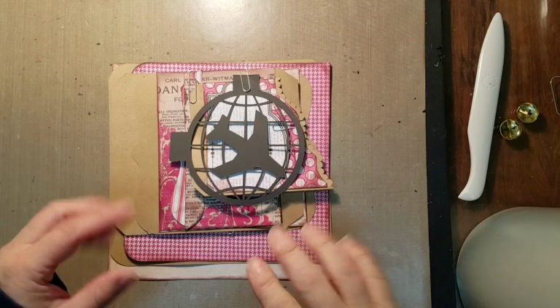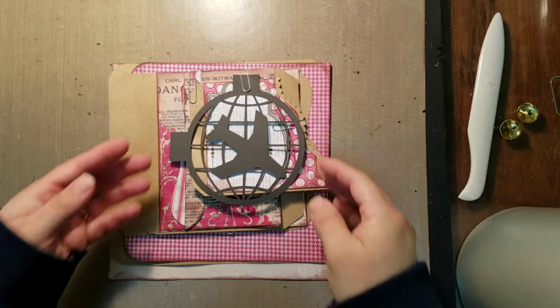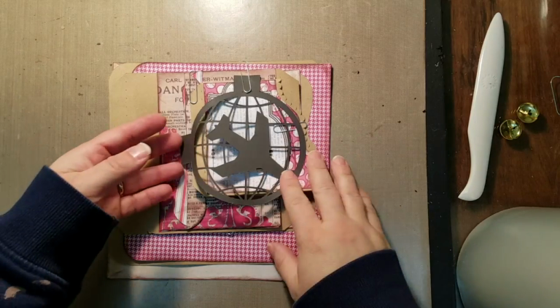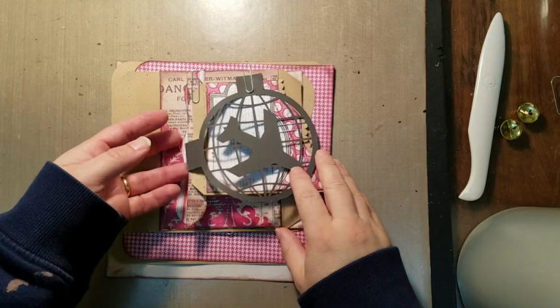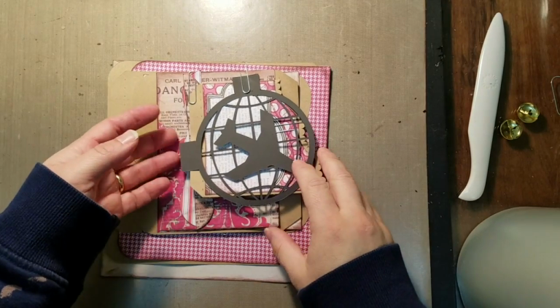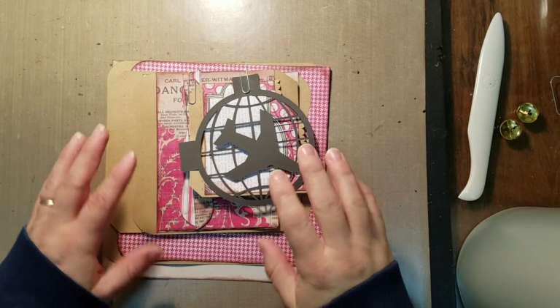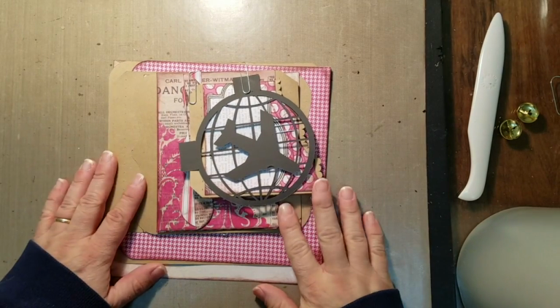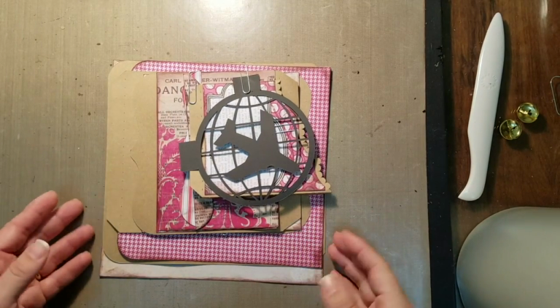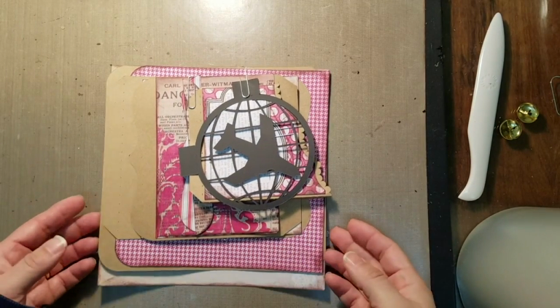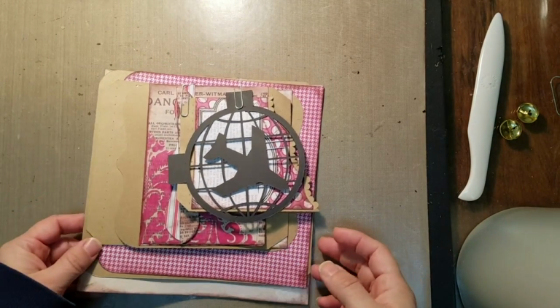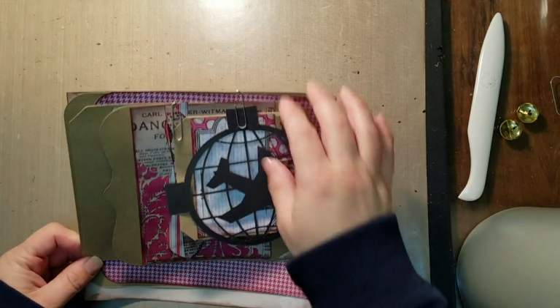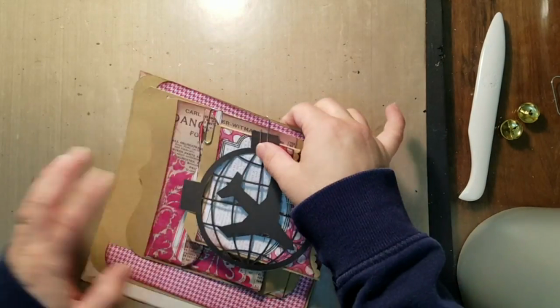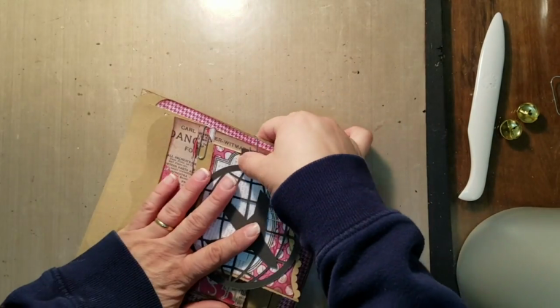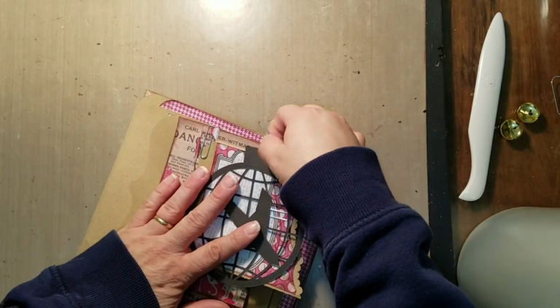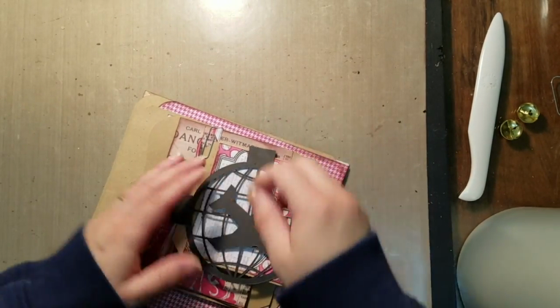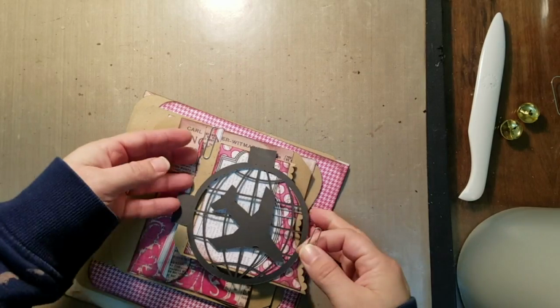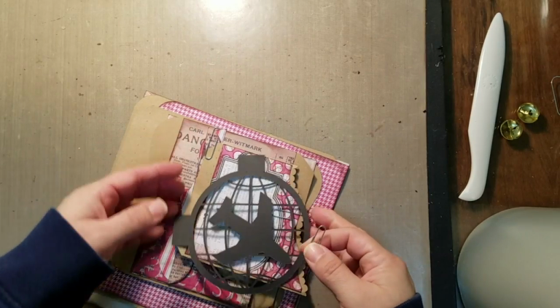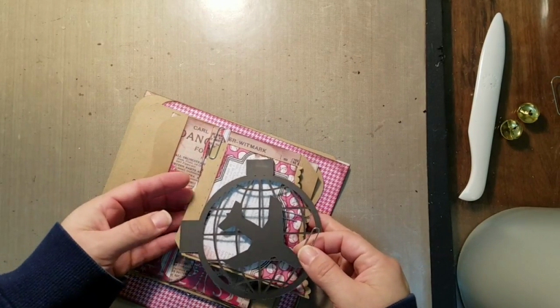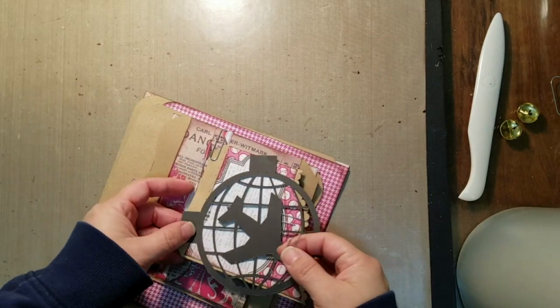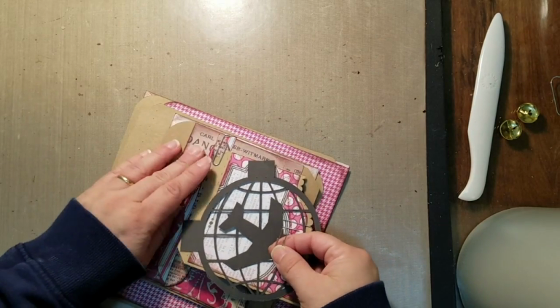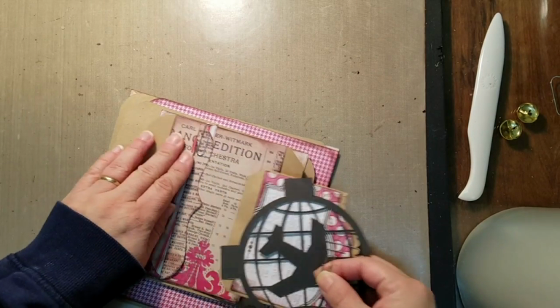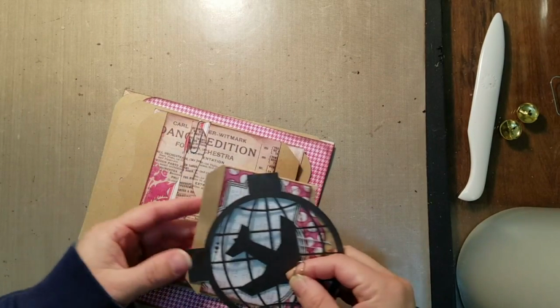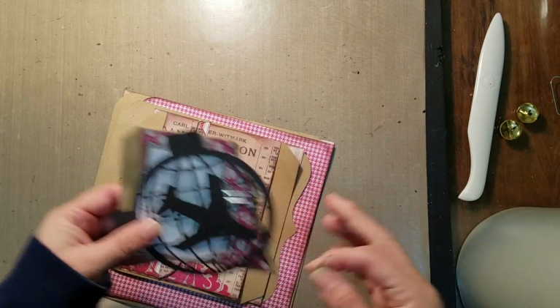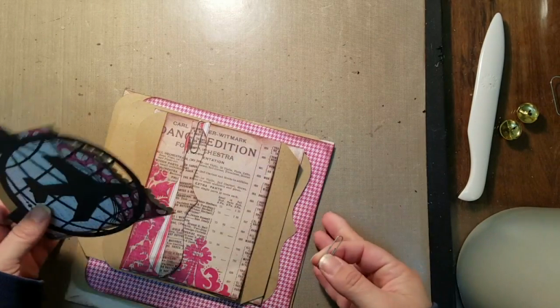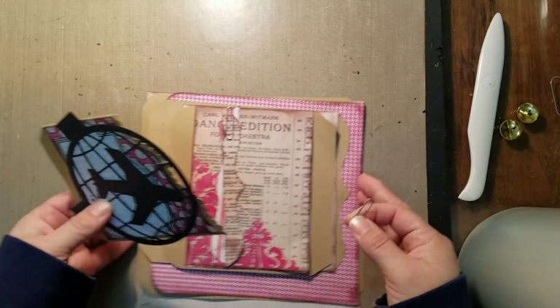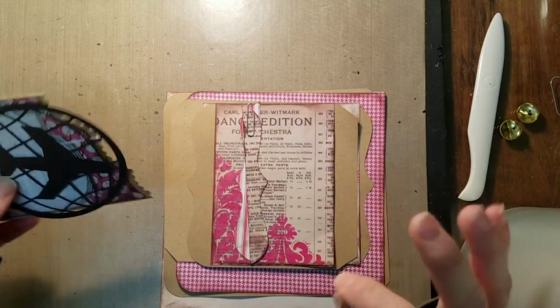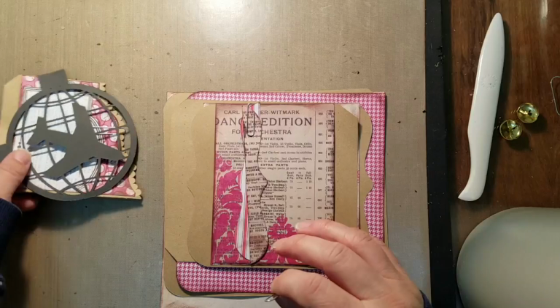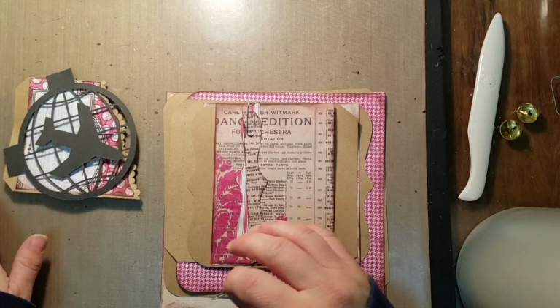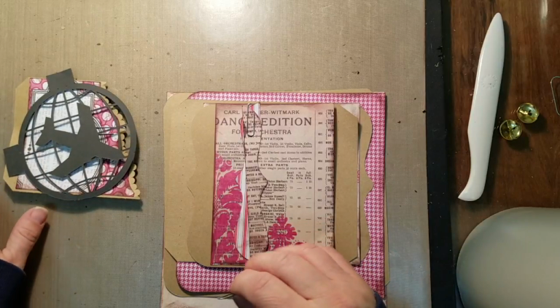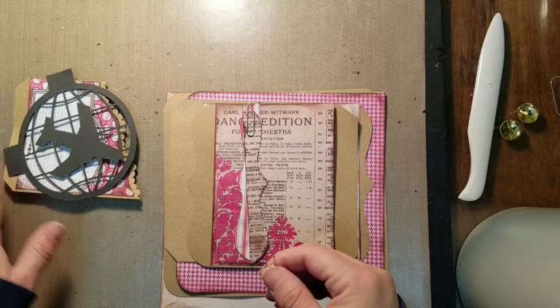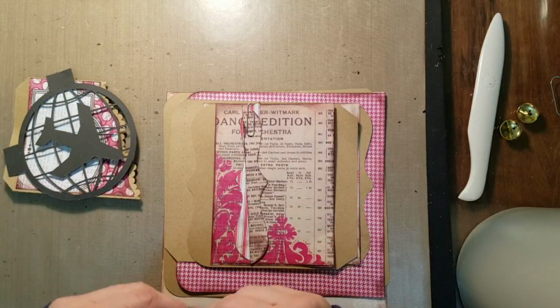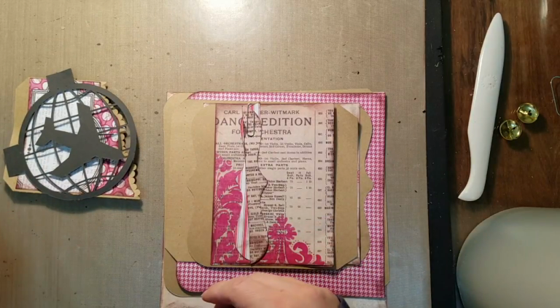We're back working on our book and we're going to work on what is assigned as page three. One of the good things about this project is you can actually put the pages on any page you want to — you can change the order if you want to.